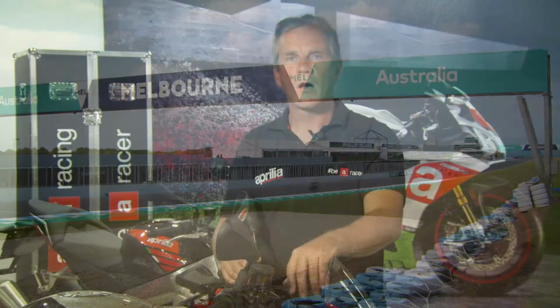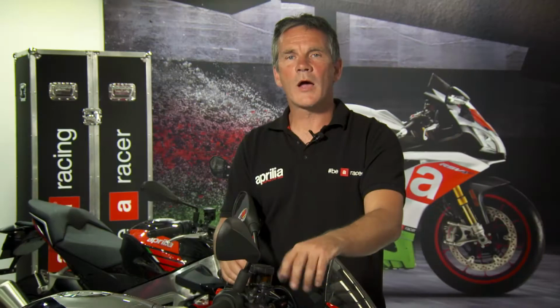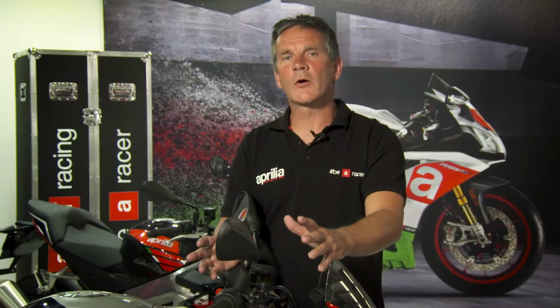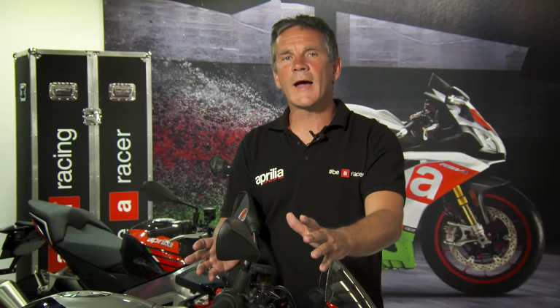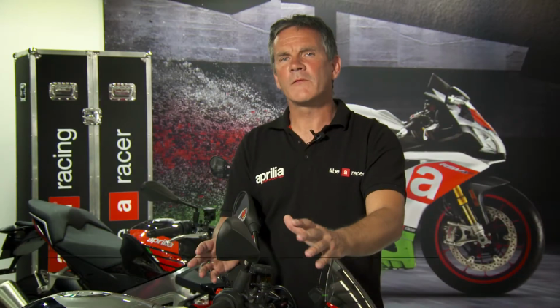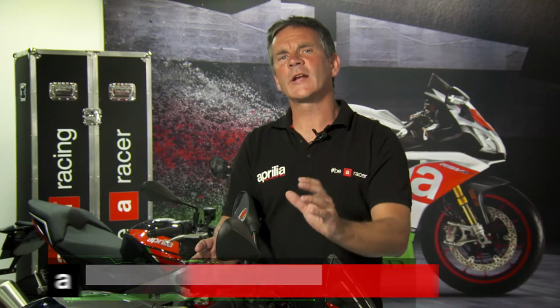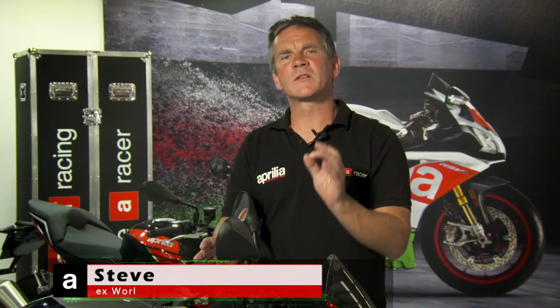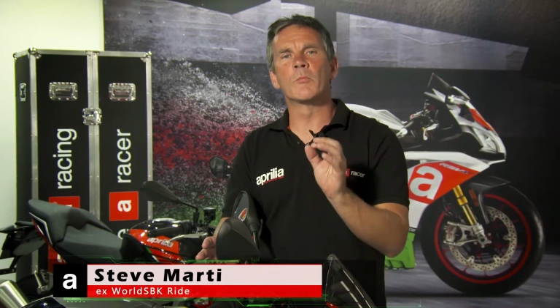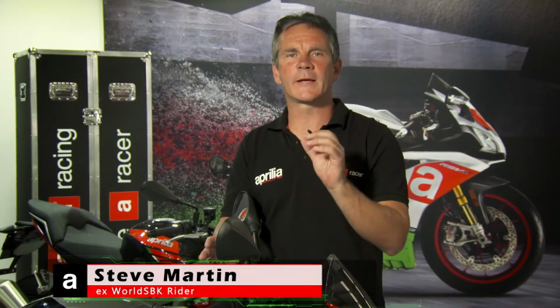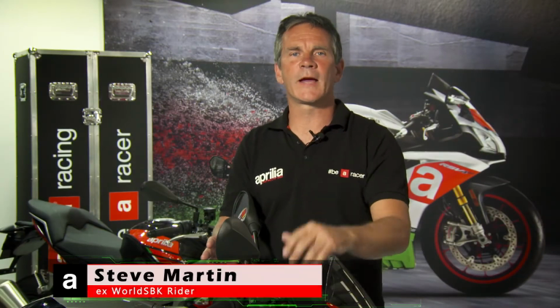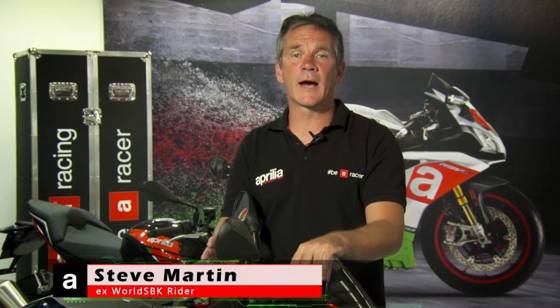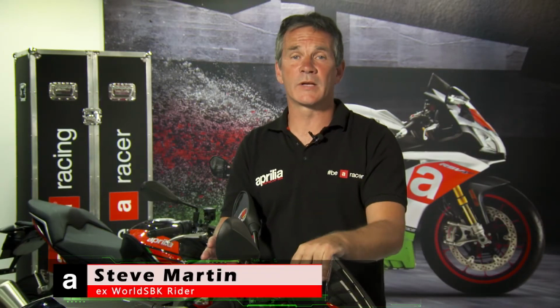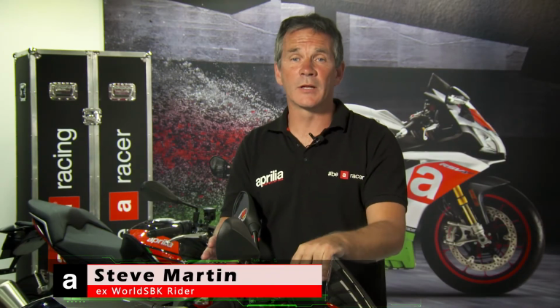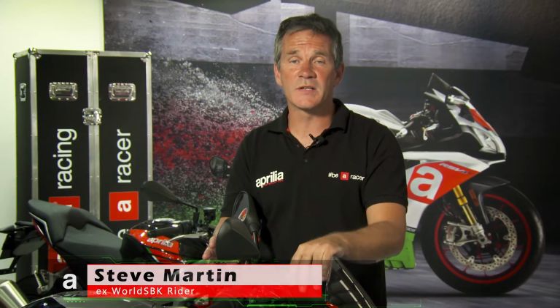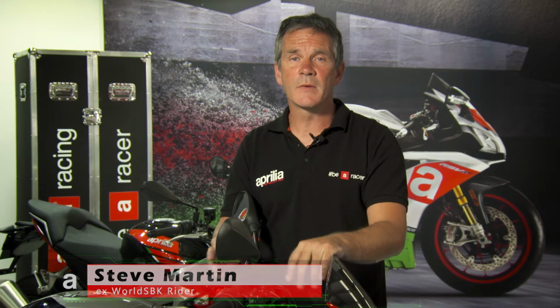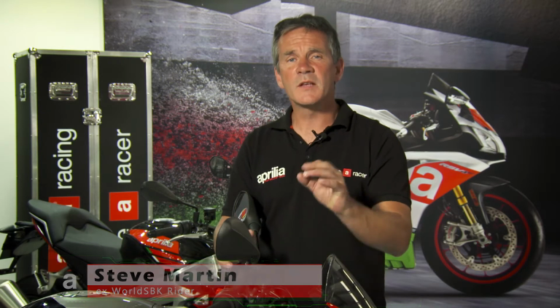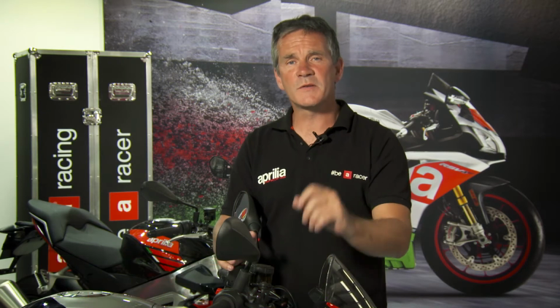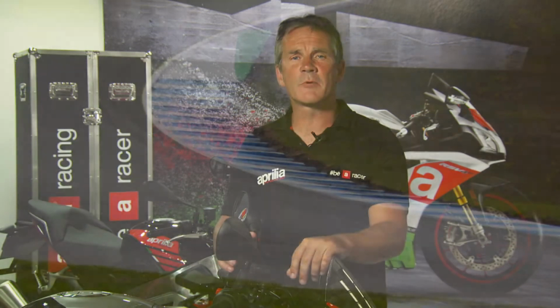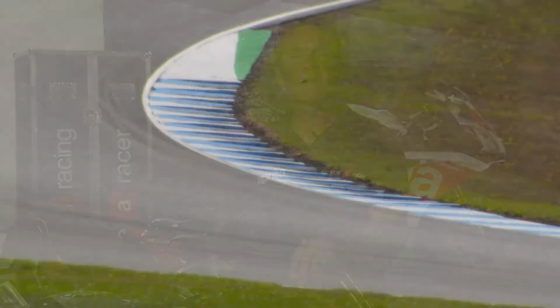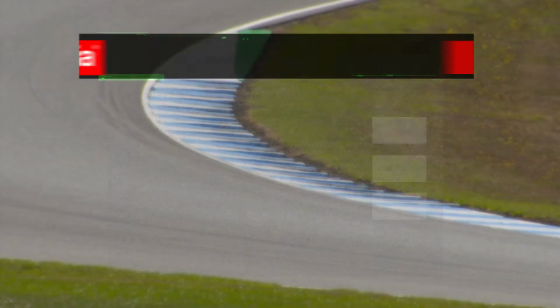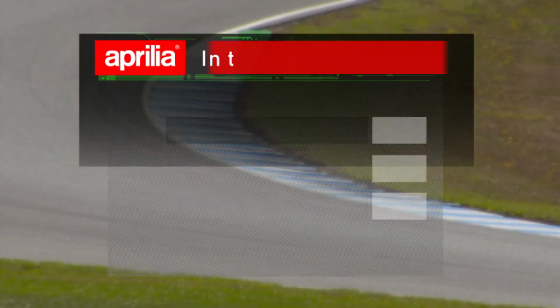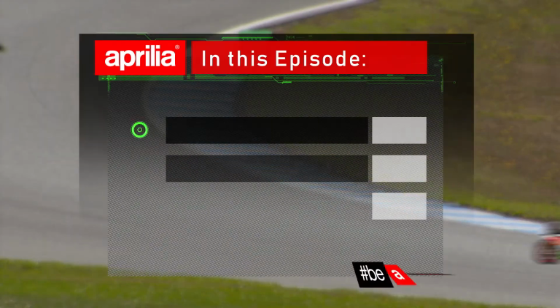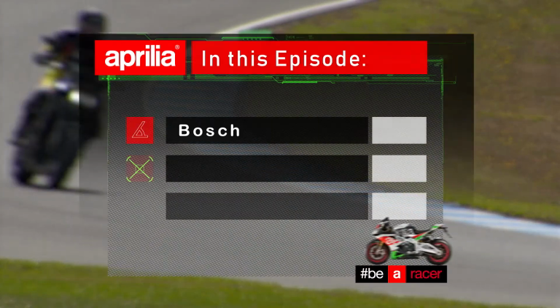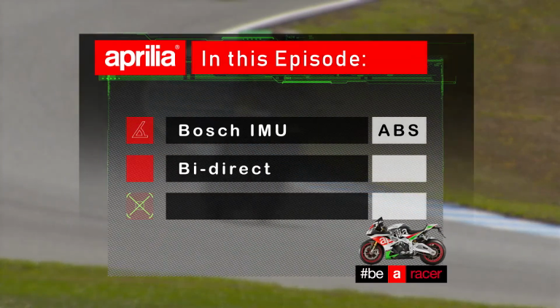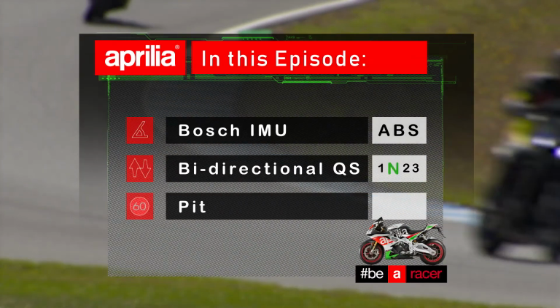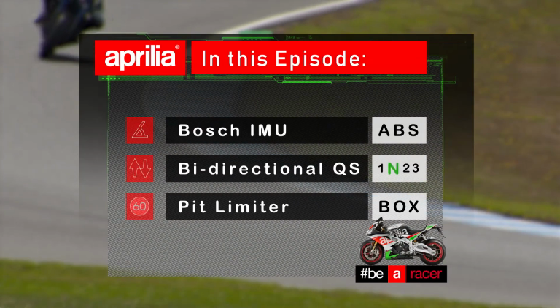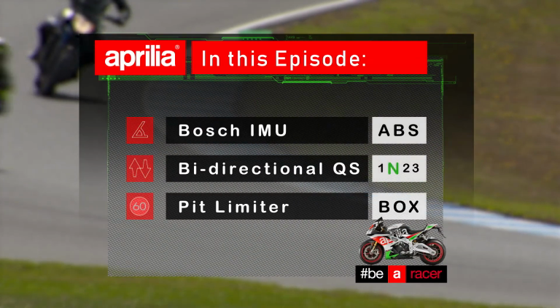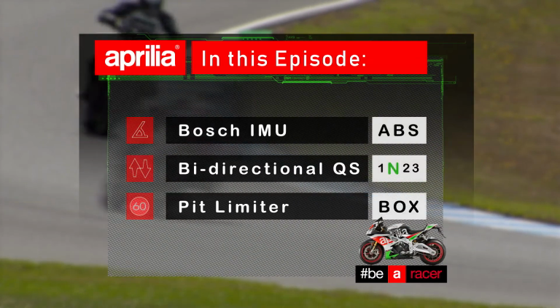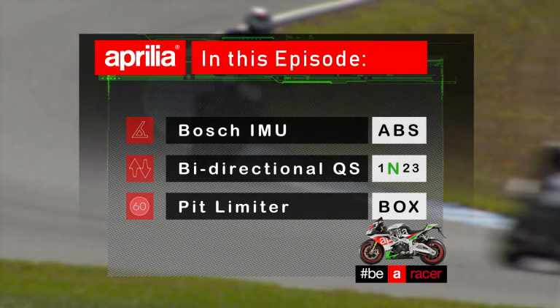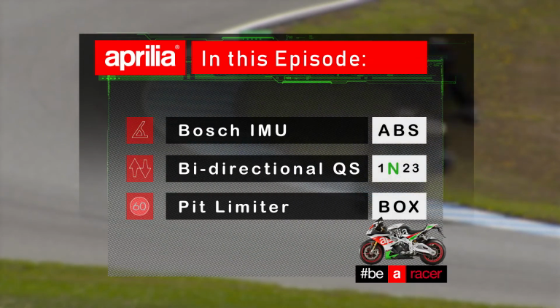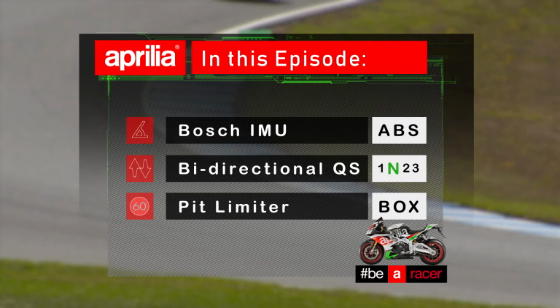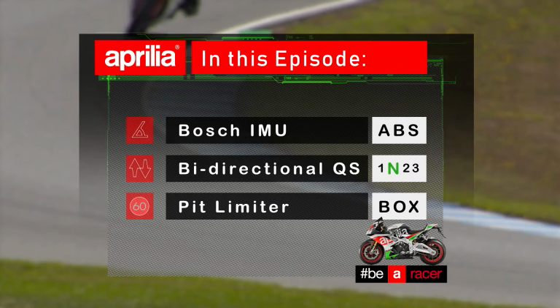Hi and welcome back. We've already had a small peak at the APRC Aprilia system. This episode we're going to have a look deeper into it, starting with the ABS and how it interacts with the IMU.